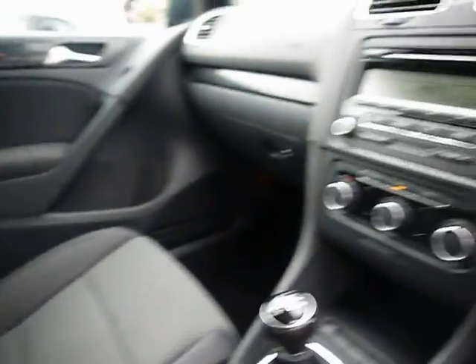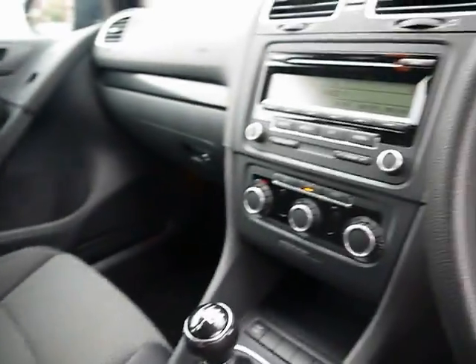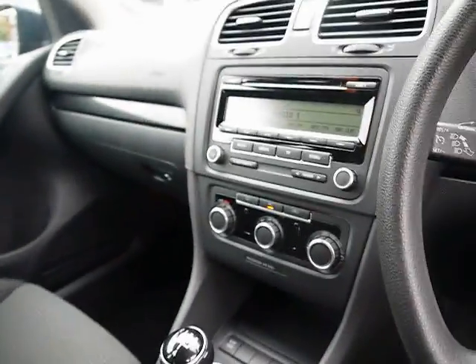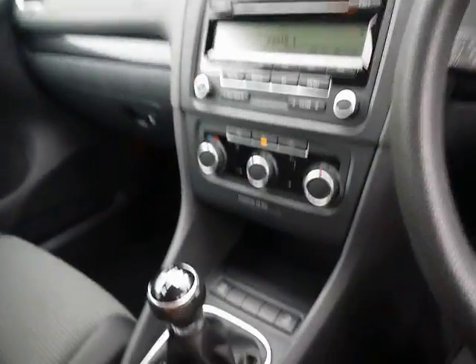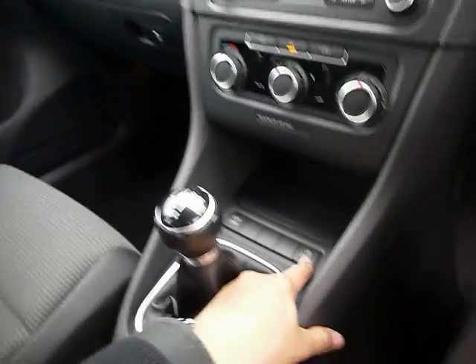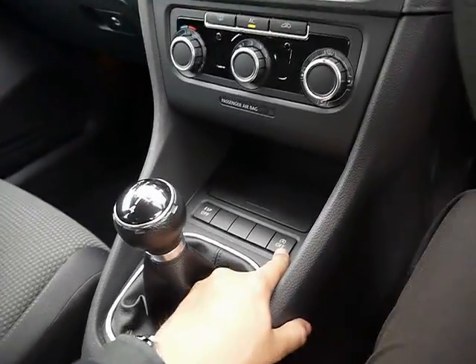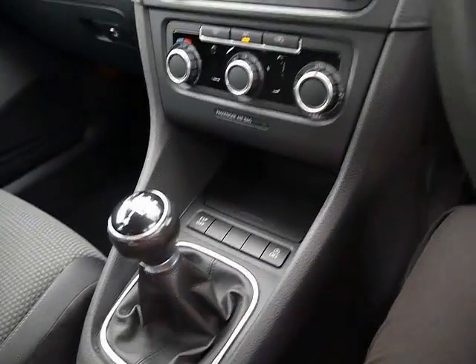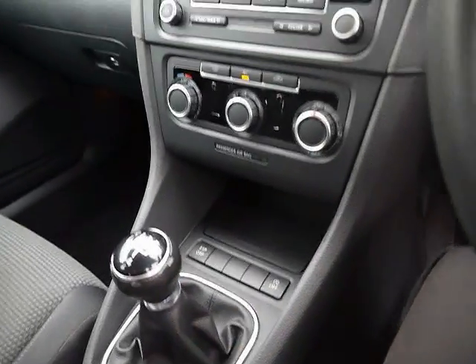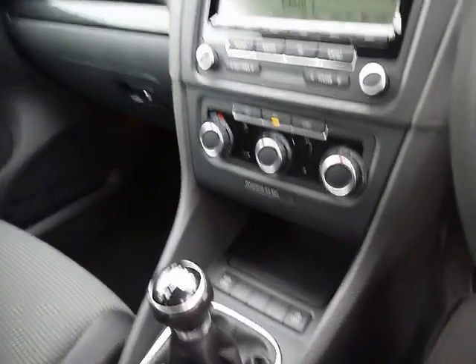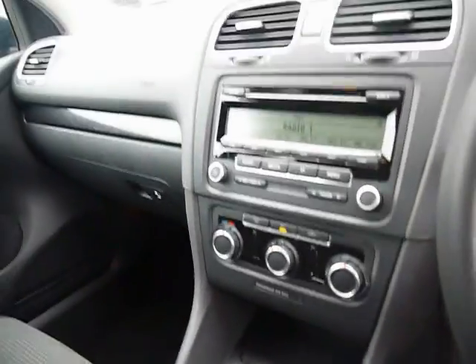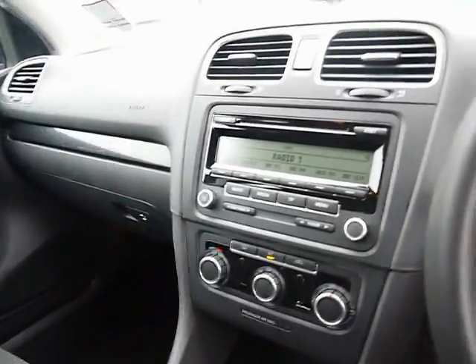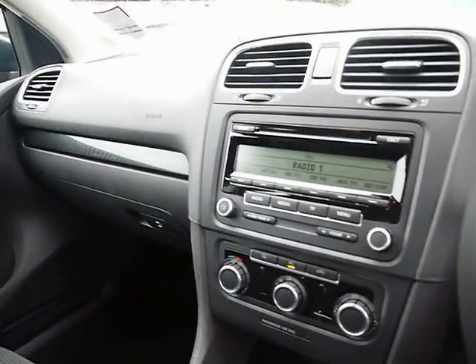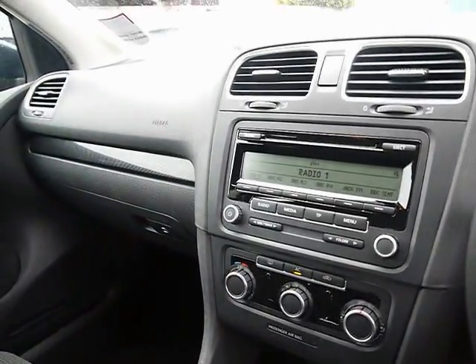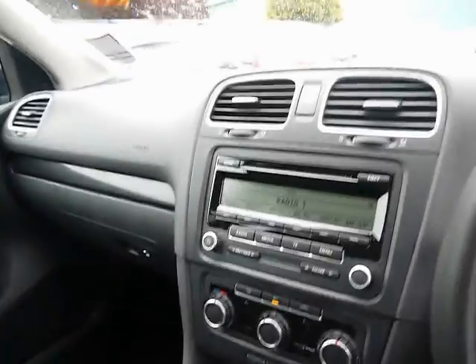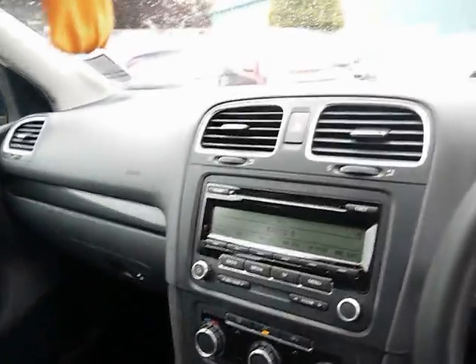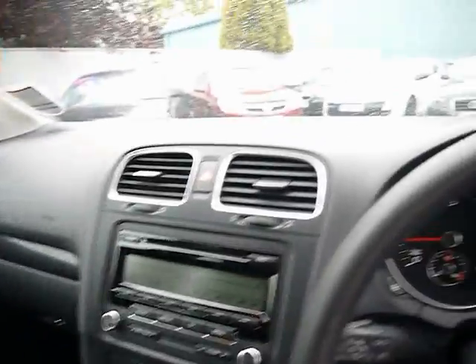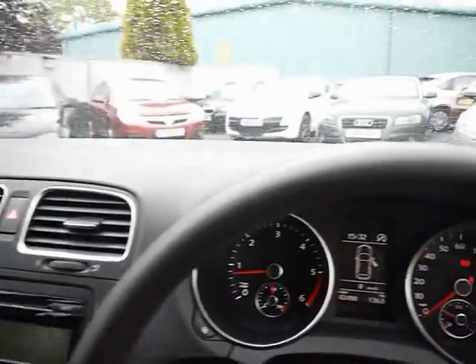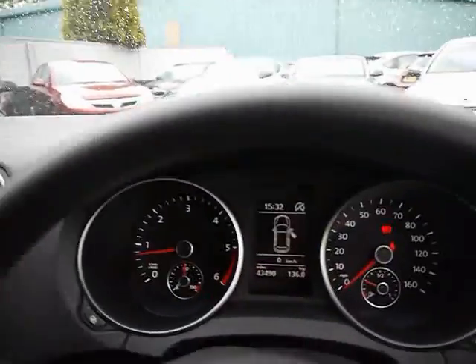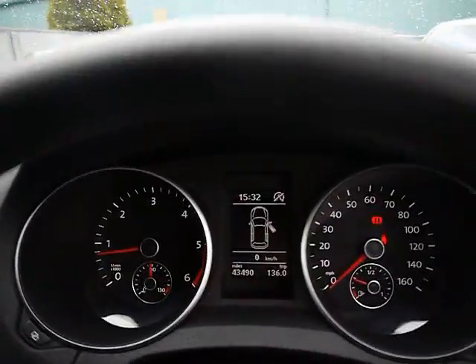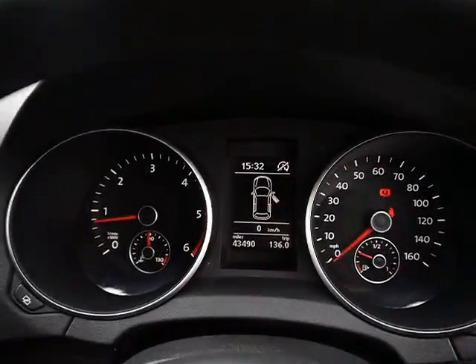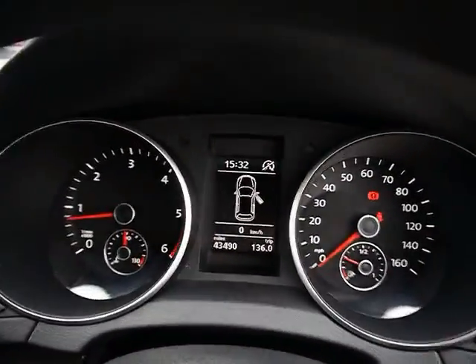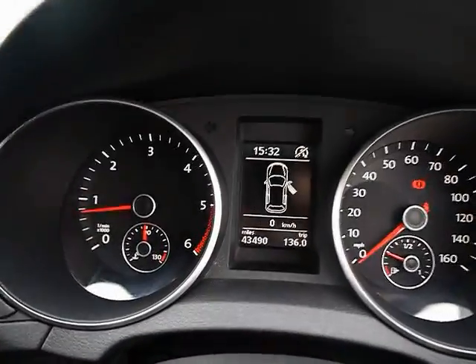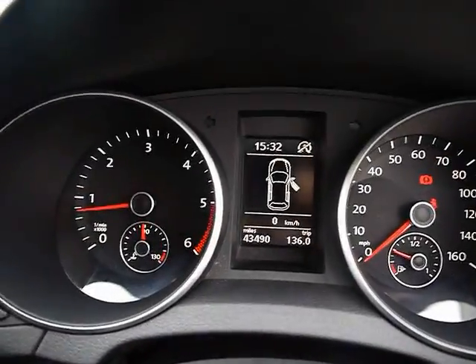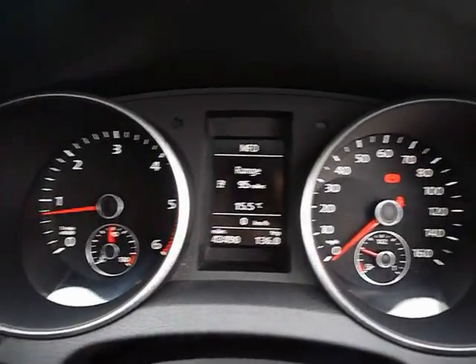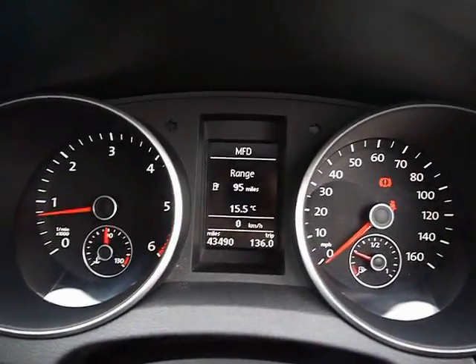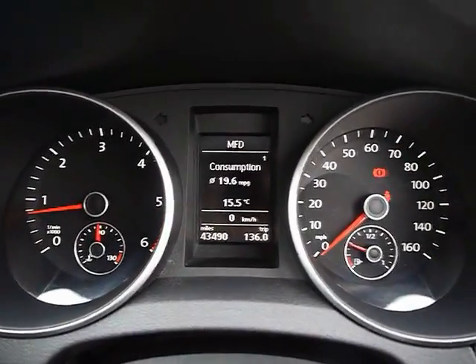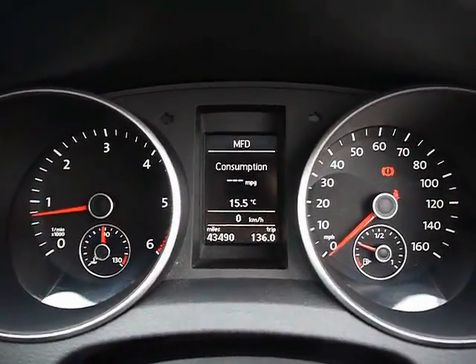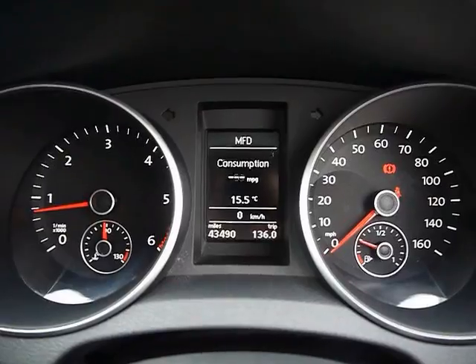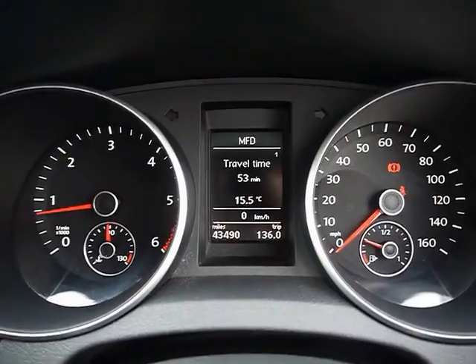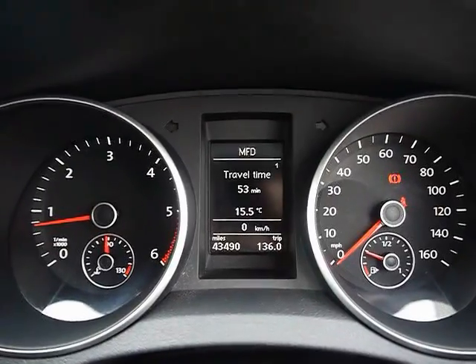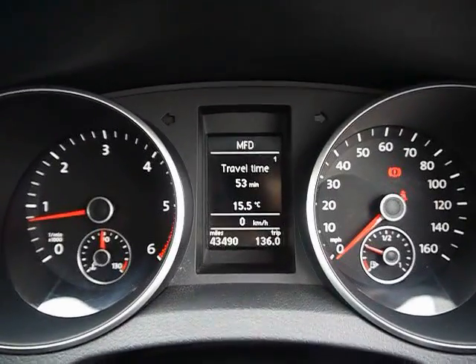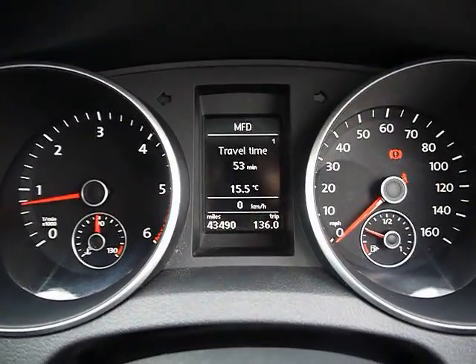We've got air conditioning and automatic start-stop, plus 10 airbags. The on-board computer shows you distance to empty, average fuel consumption and average speed. The car has covered 43,000 miles.